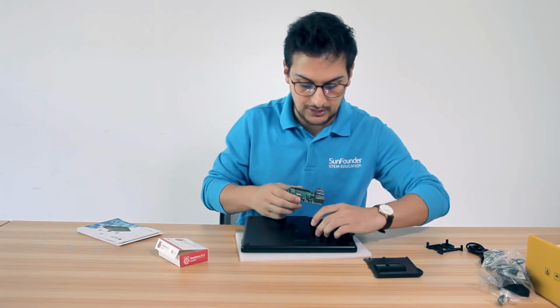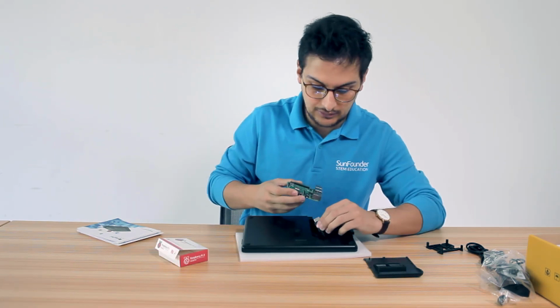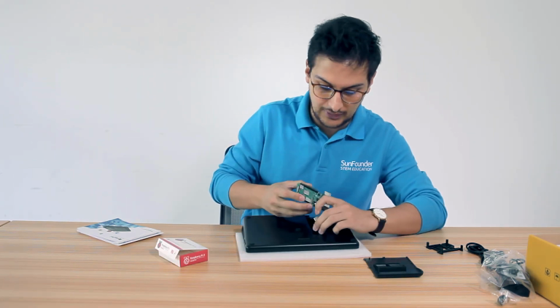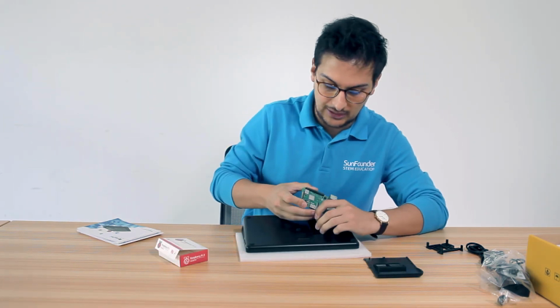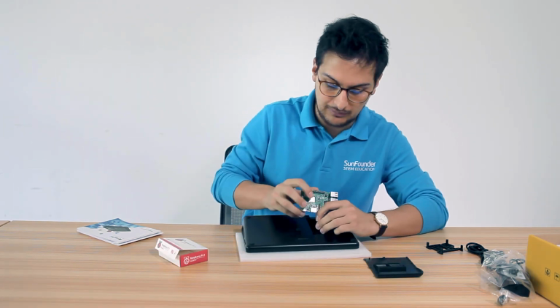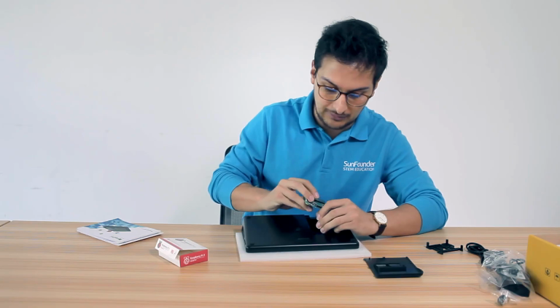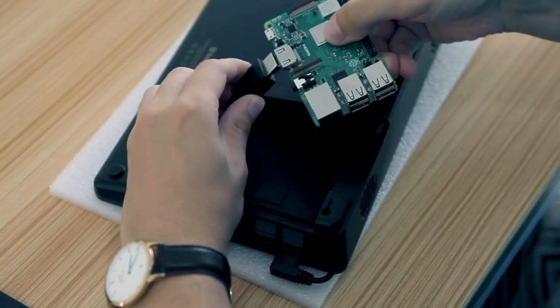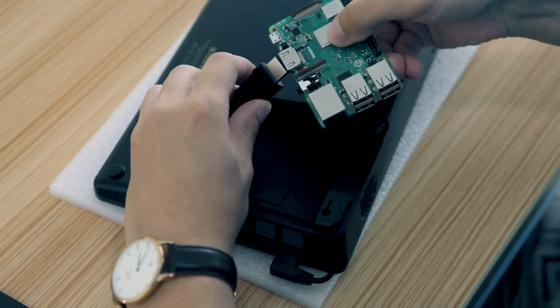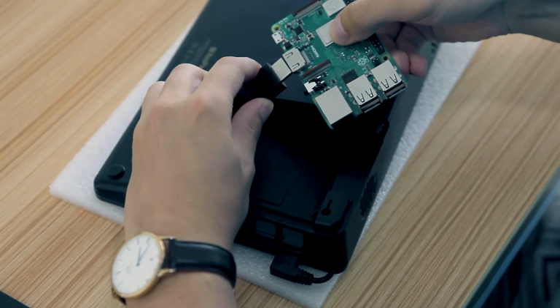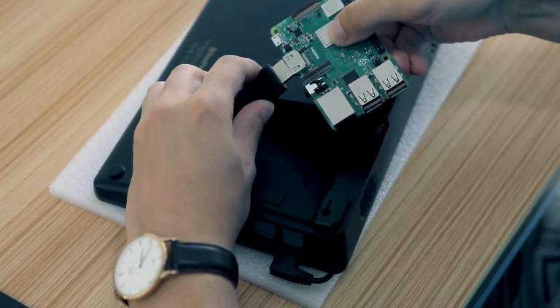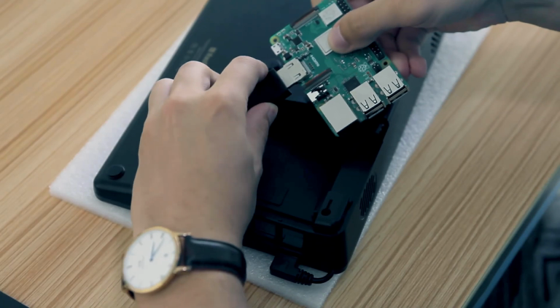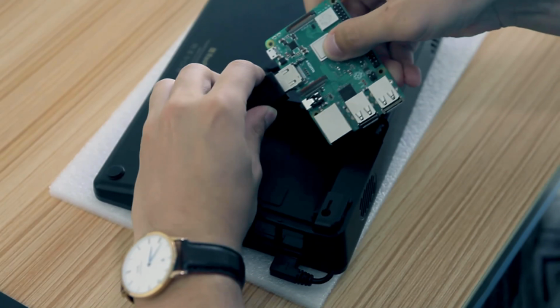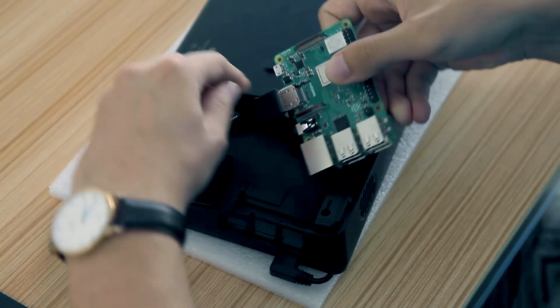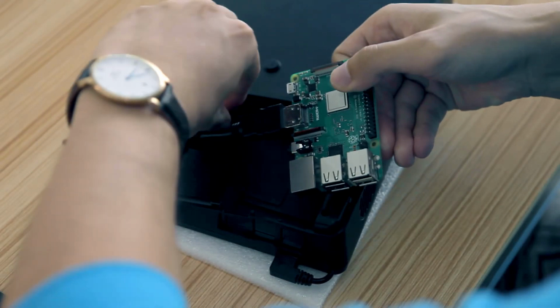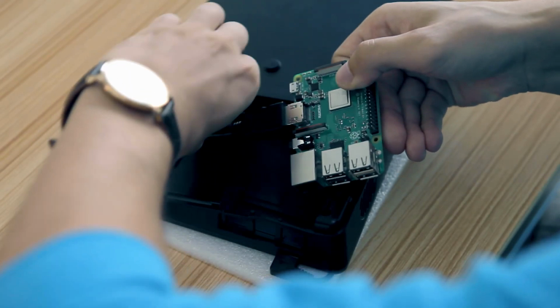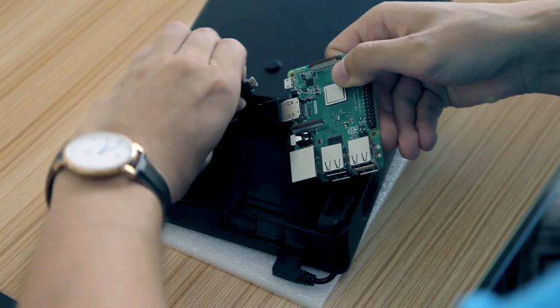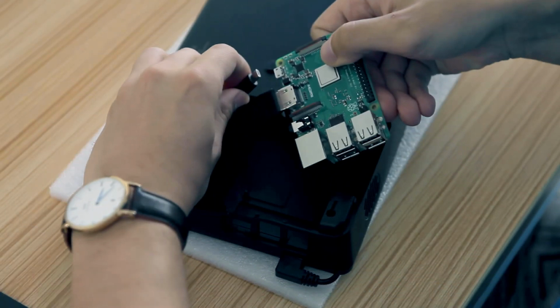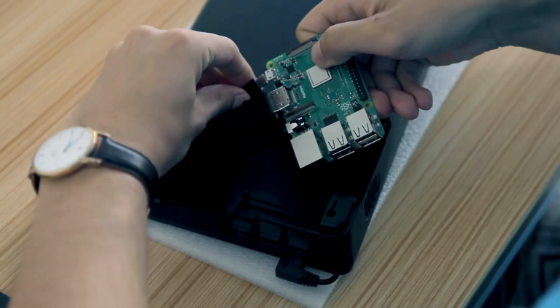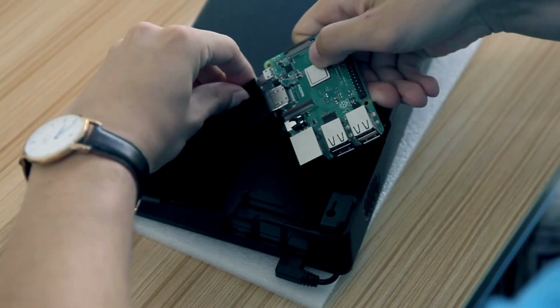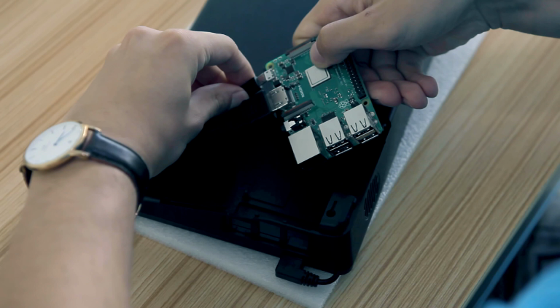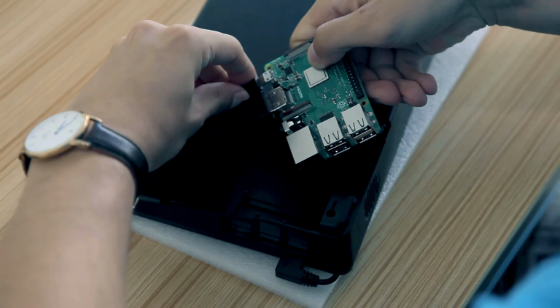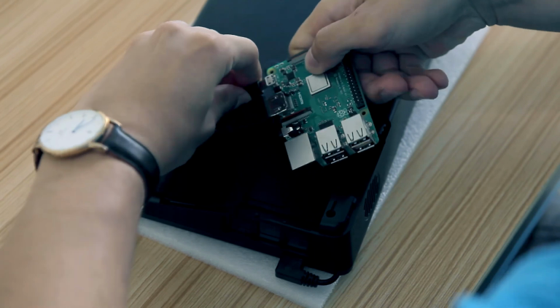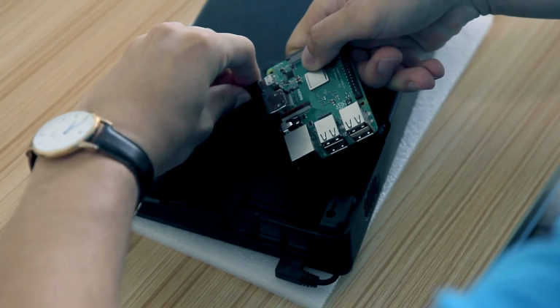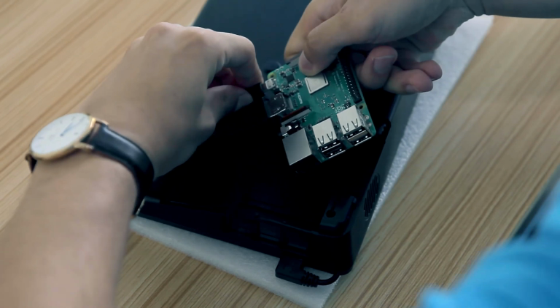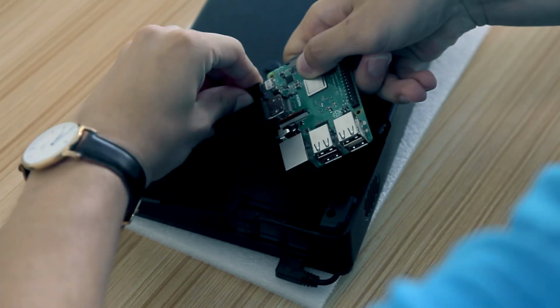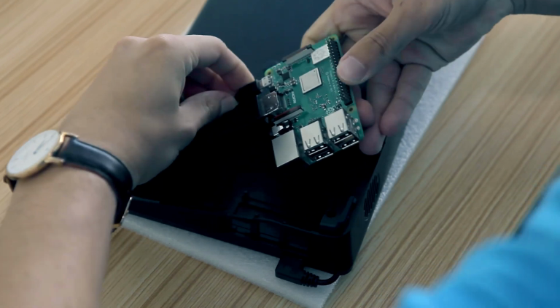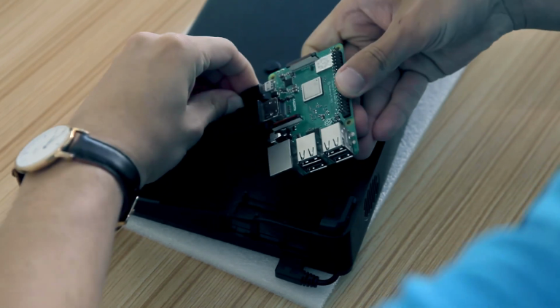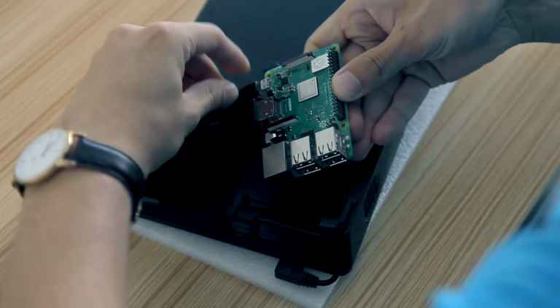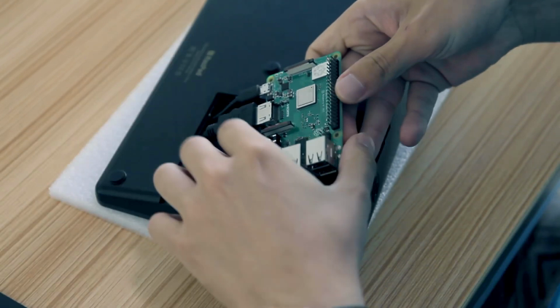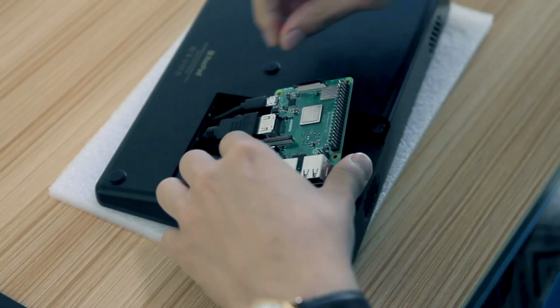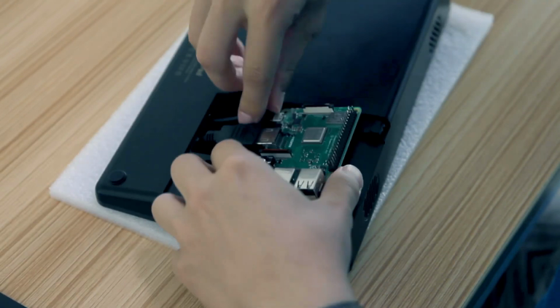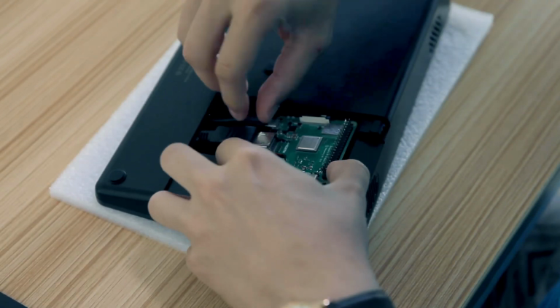In here you can find the HDMI cable. Connect it to your Raspberry Pi, and also the micro USB. Then as a reference you have these holes here.